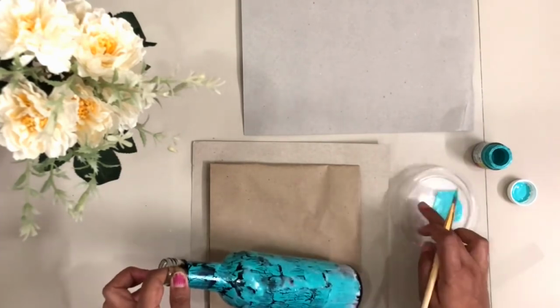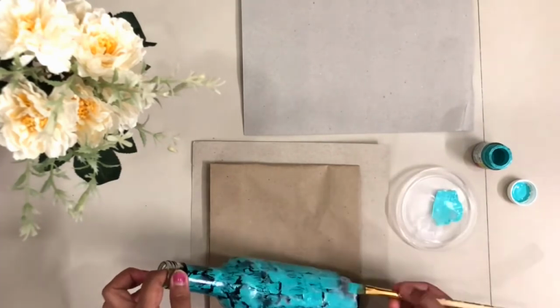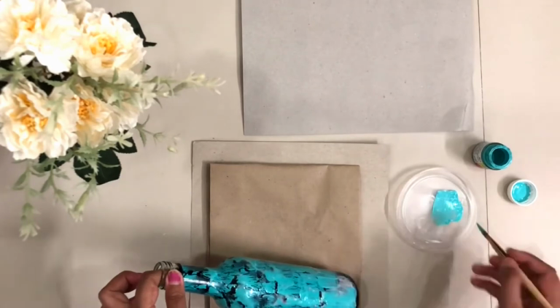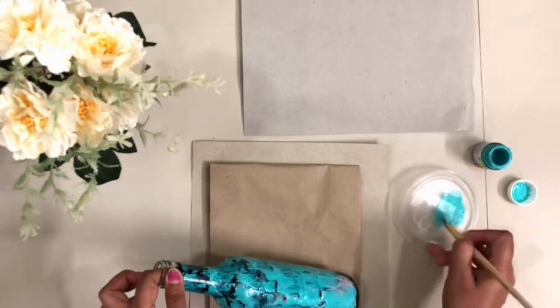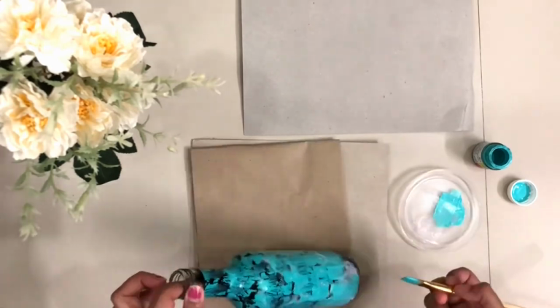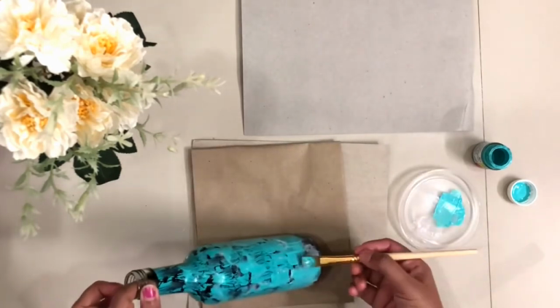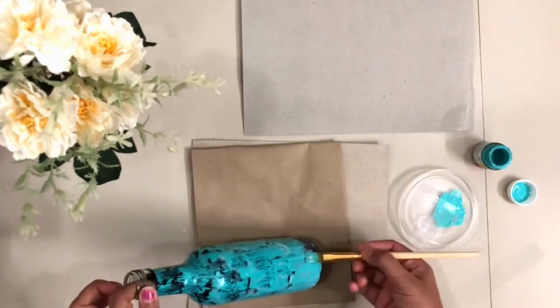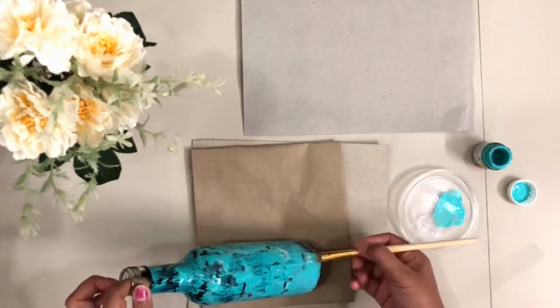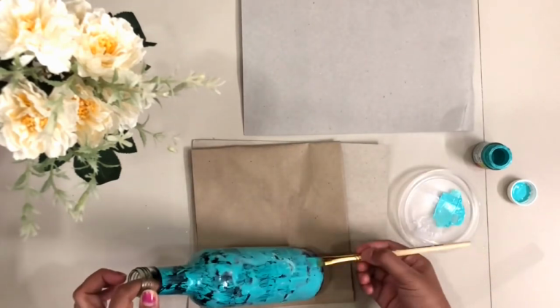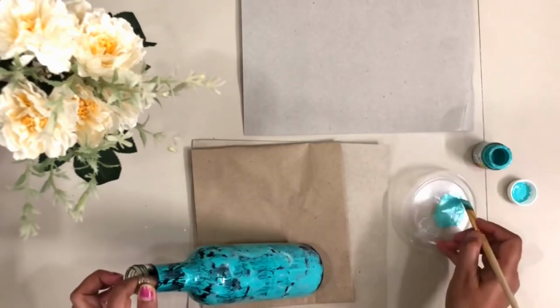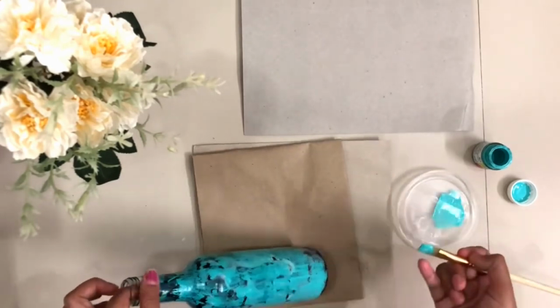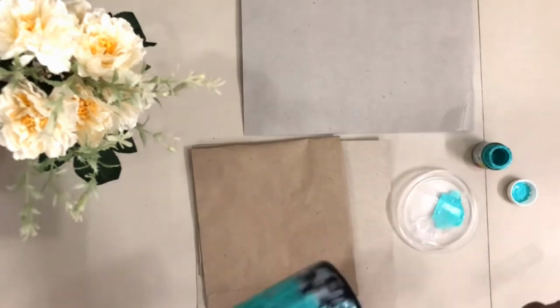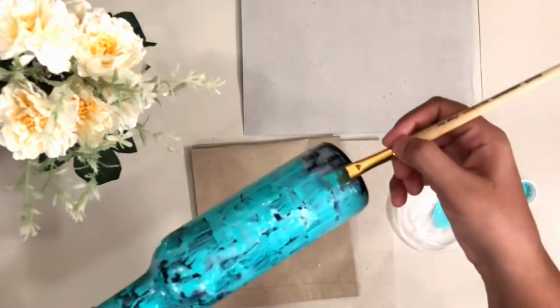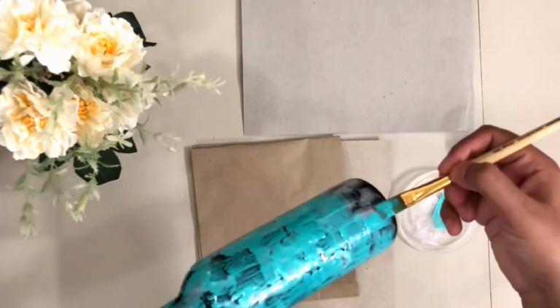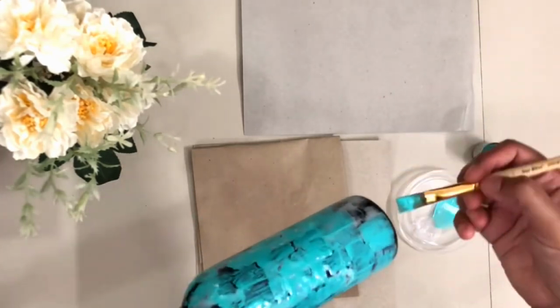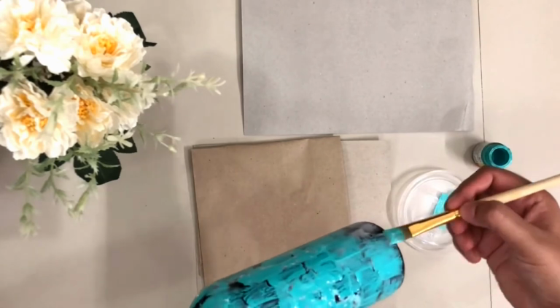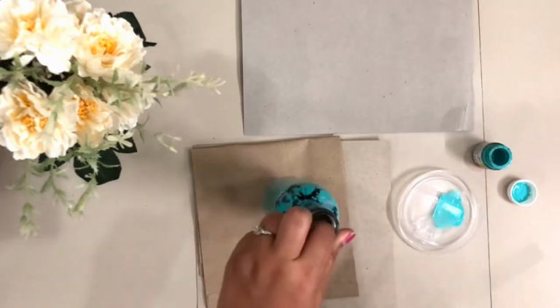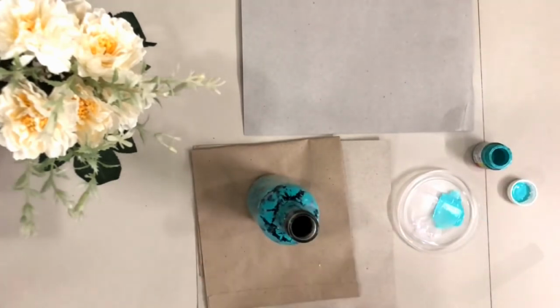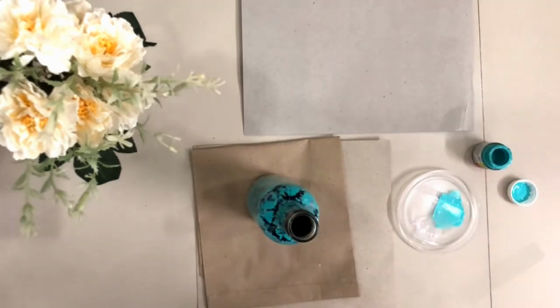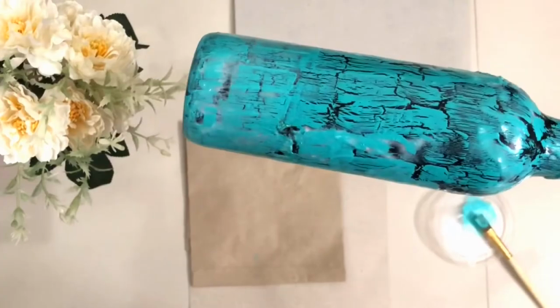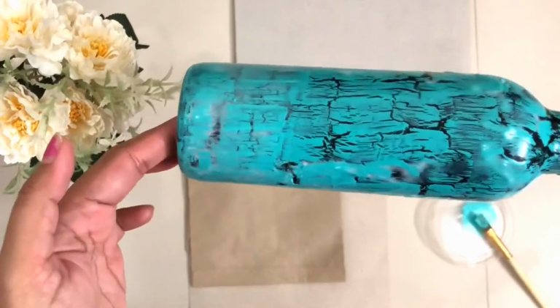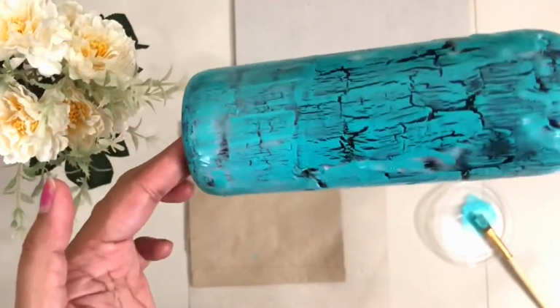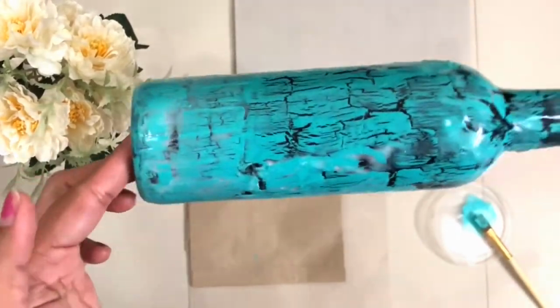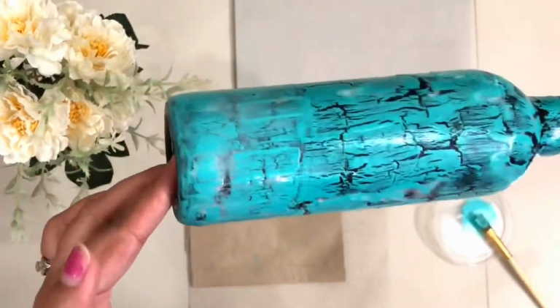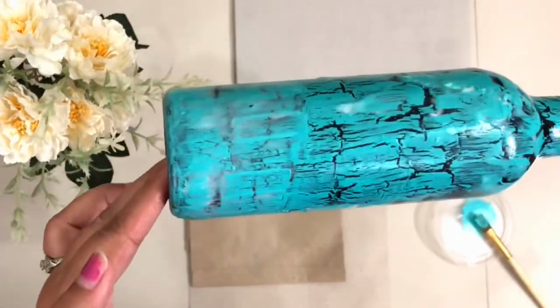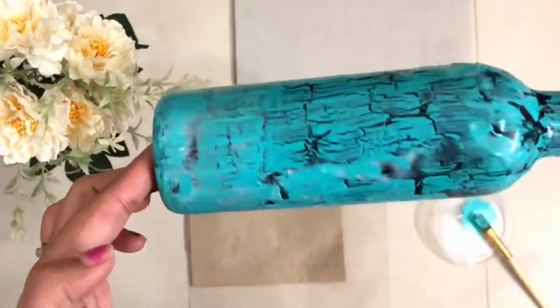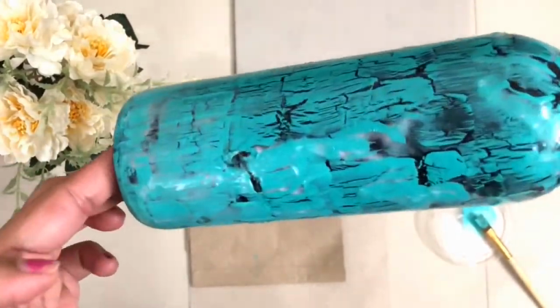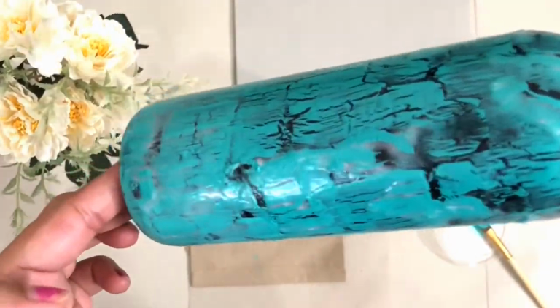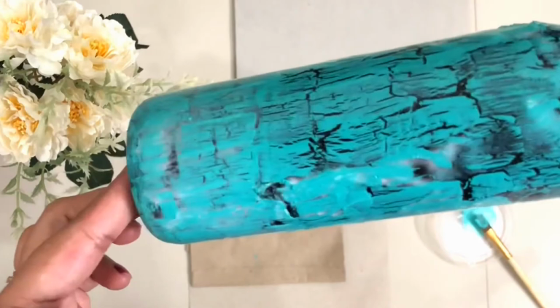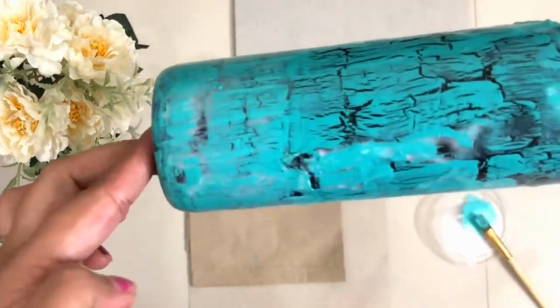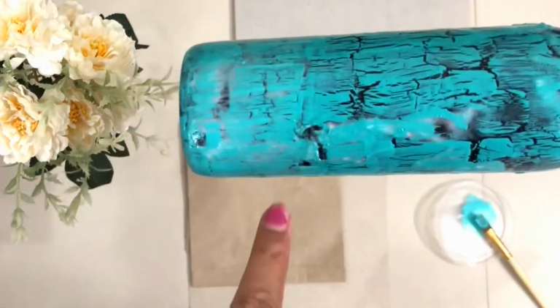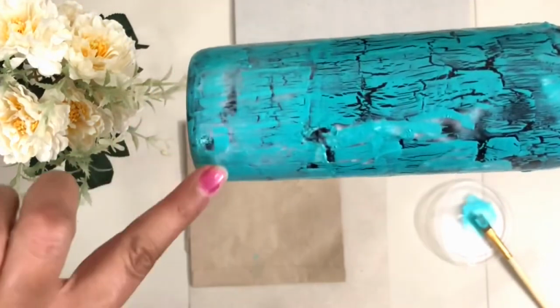At this stage it might still look a bit tacky, but let's wait for it to dry completely. I have finished painting this bottle and I am going to leave it overnight for it to dry completely.